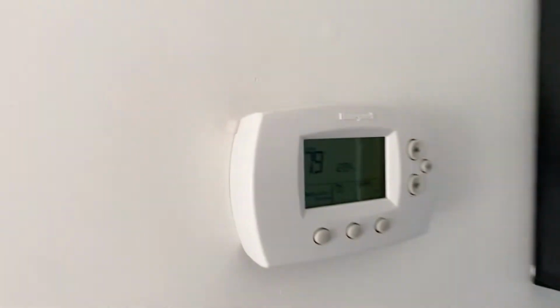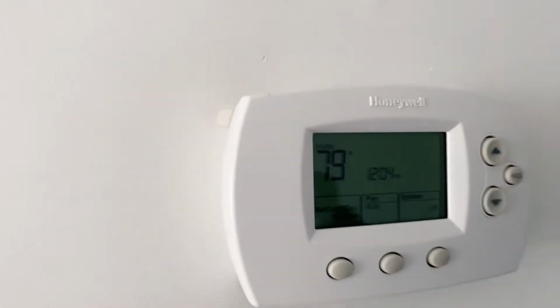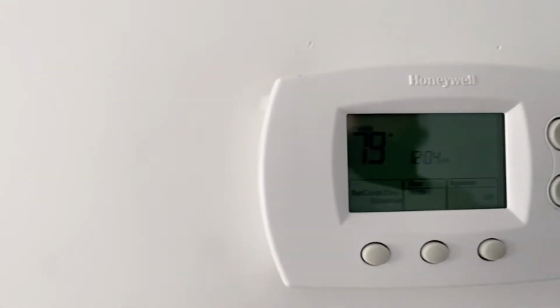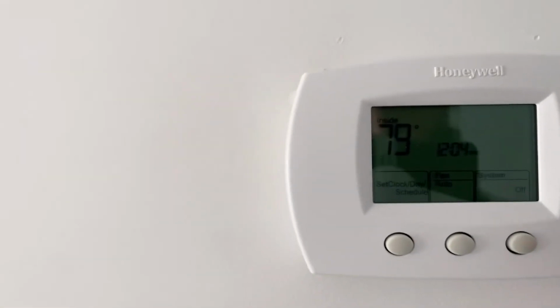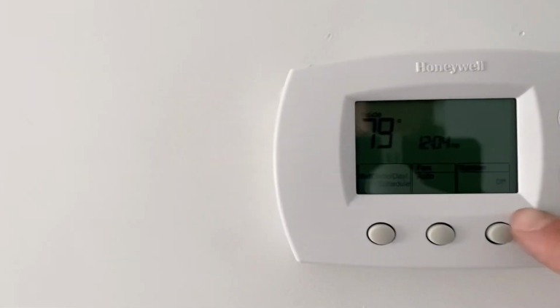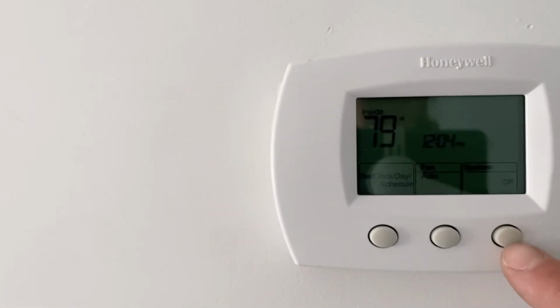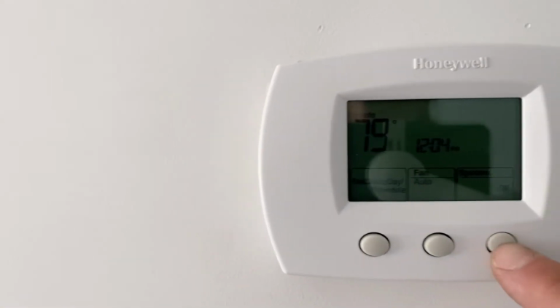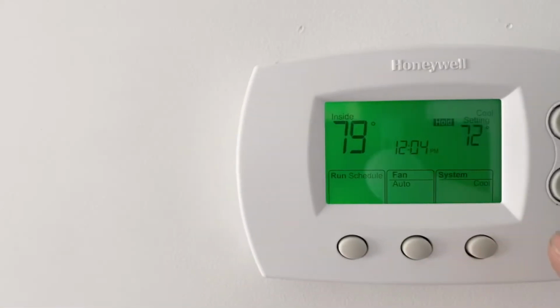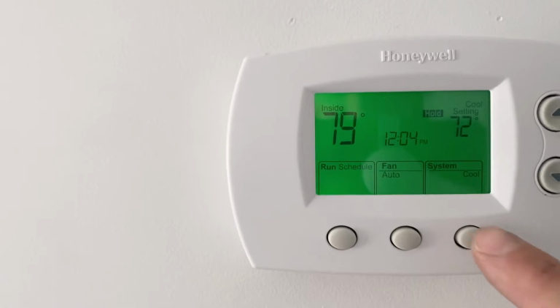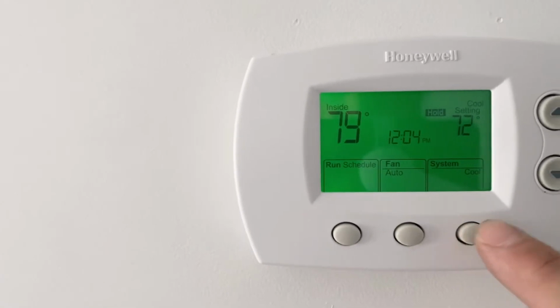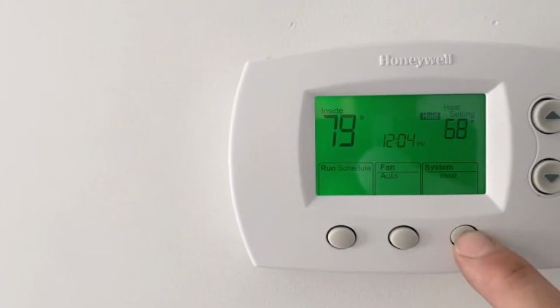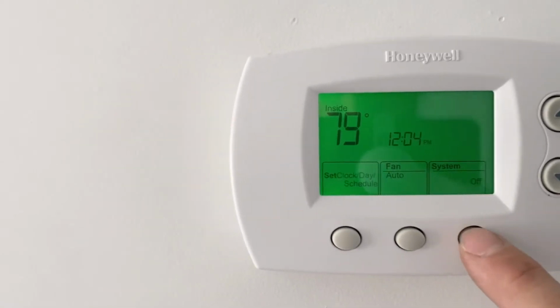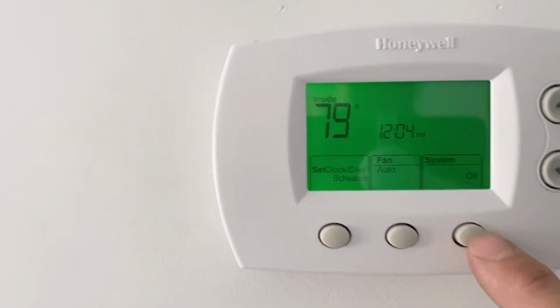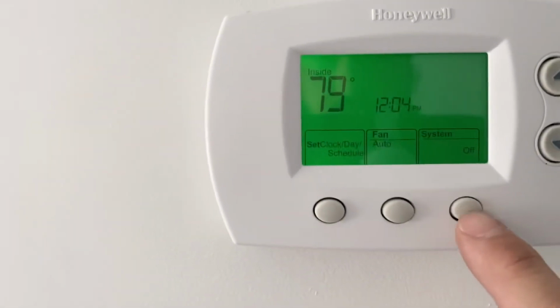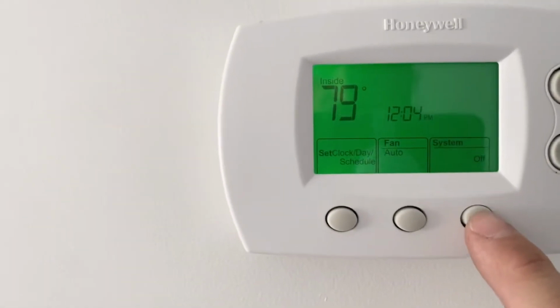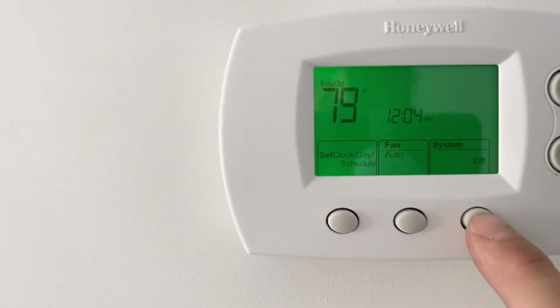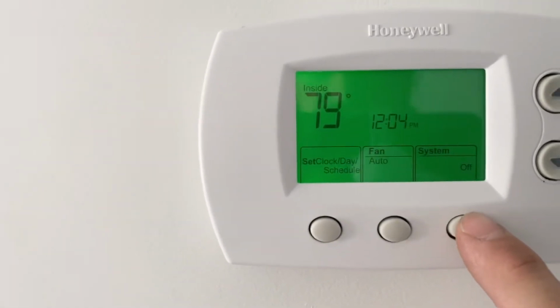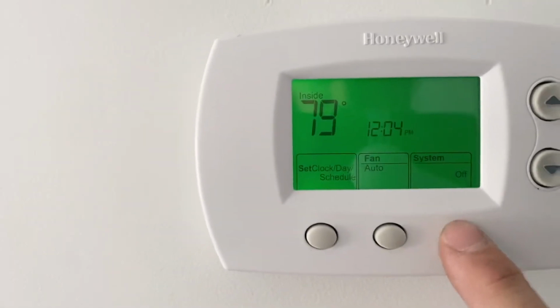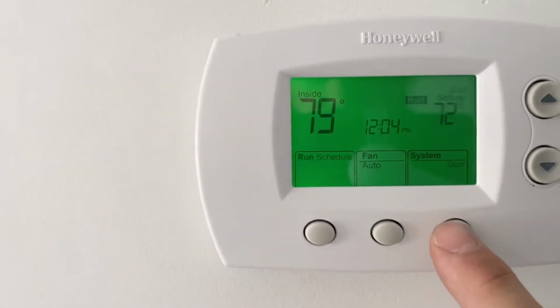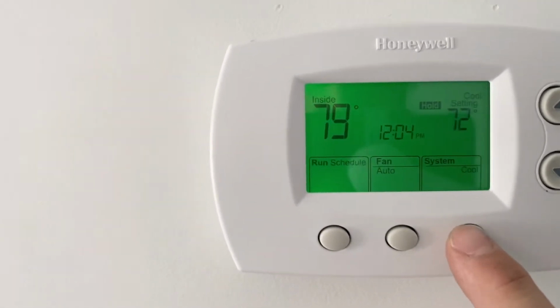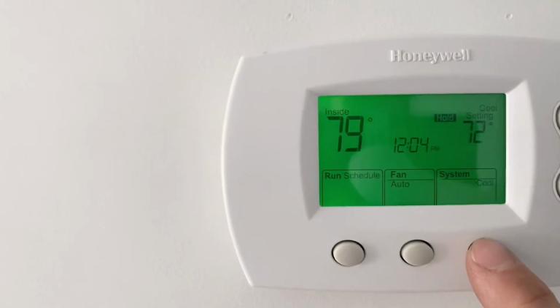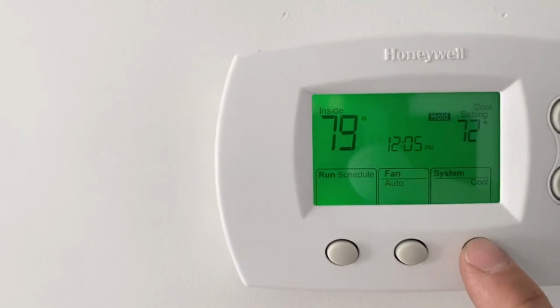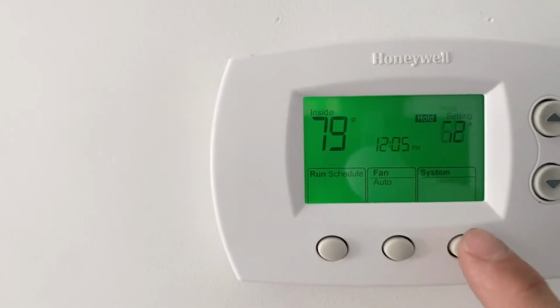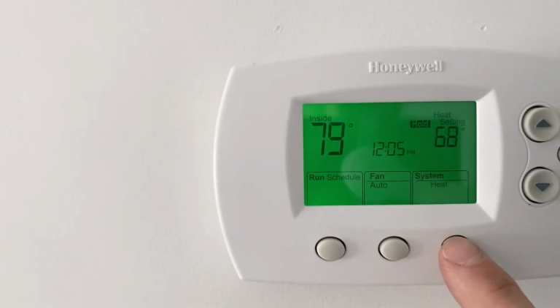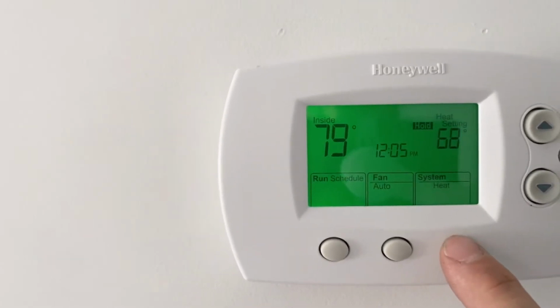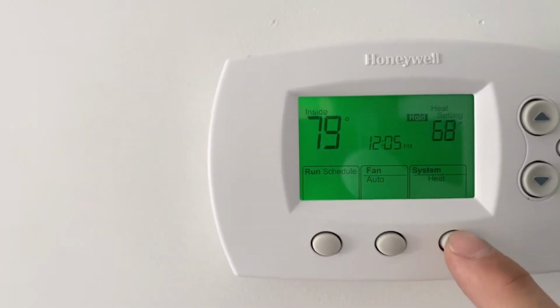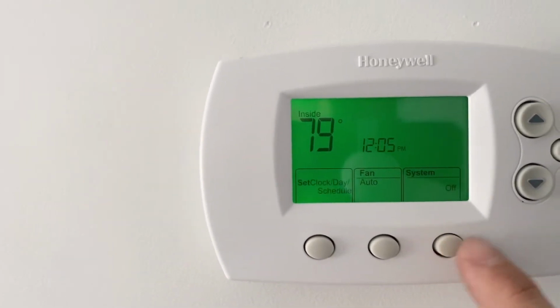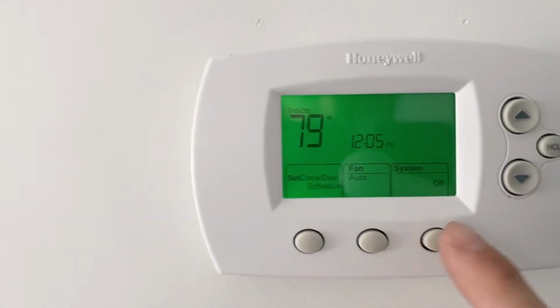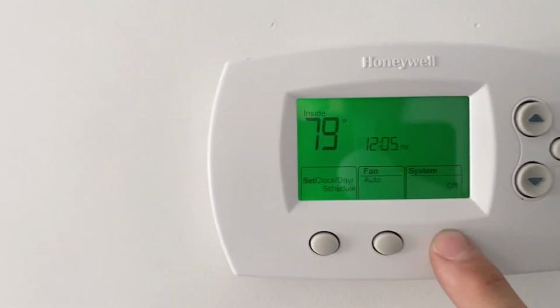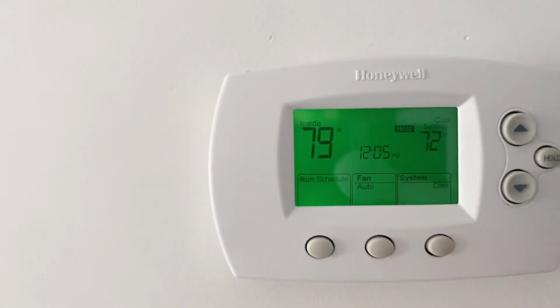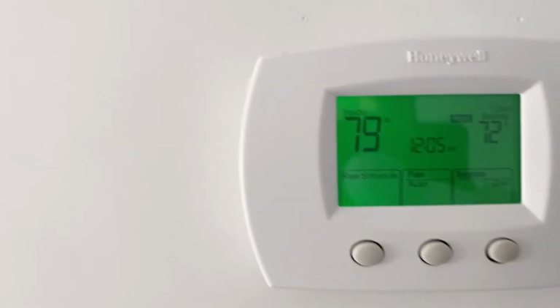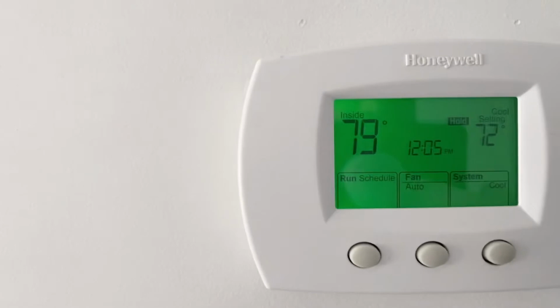So go in here. First thing, press a button and it'll light up. This button sets the different modes. So you got obviously cool, turn the air conditioning on, heat will turn the heater on, and then off. So we'll set it to cool.